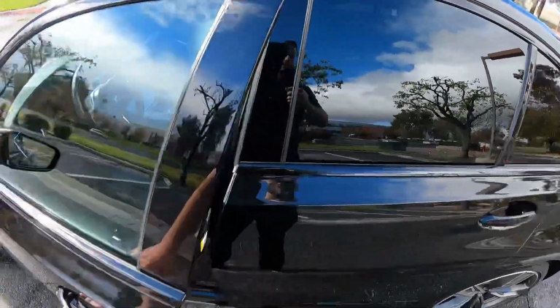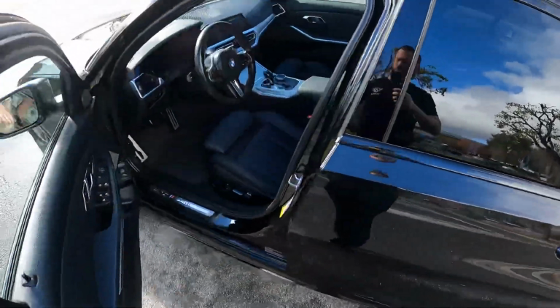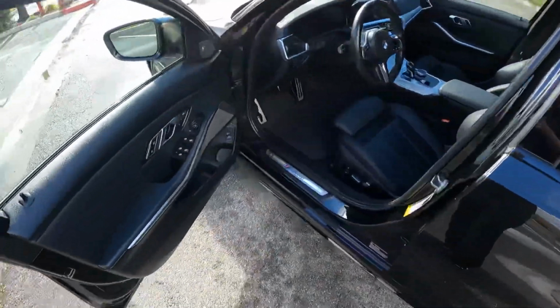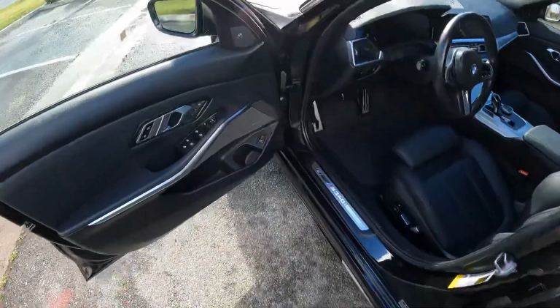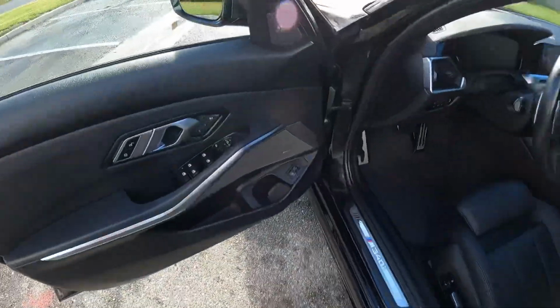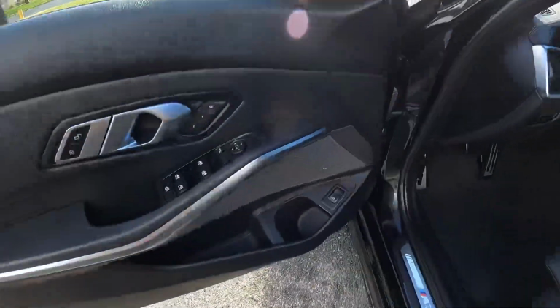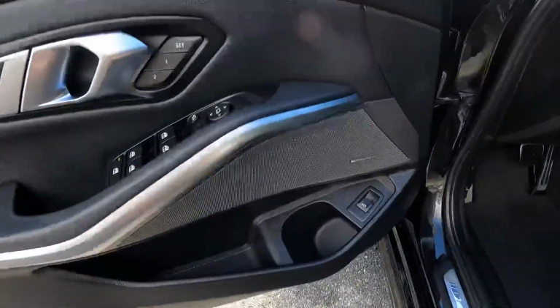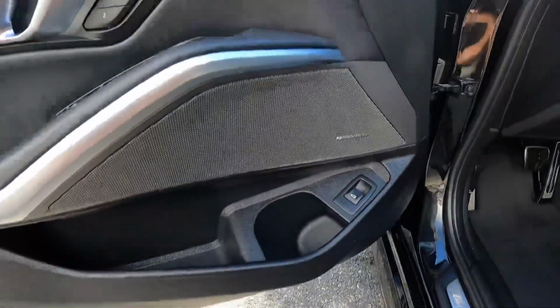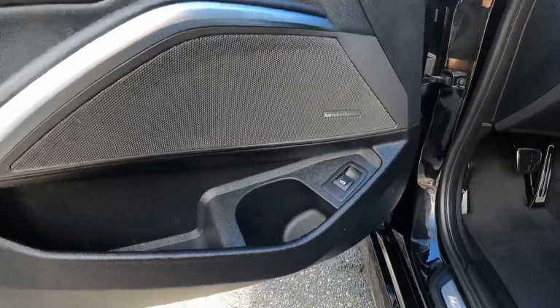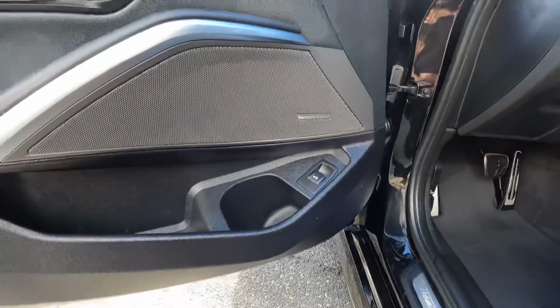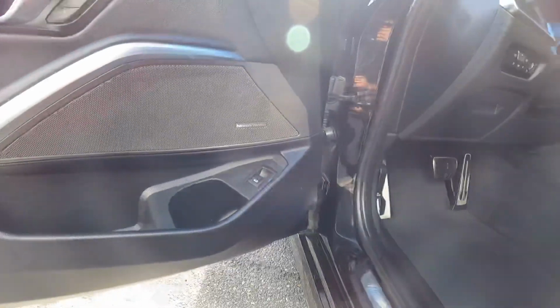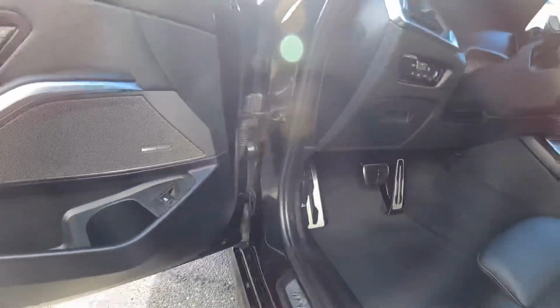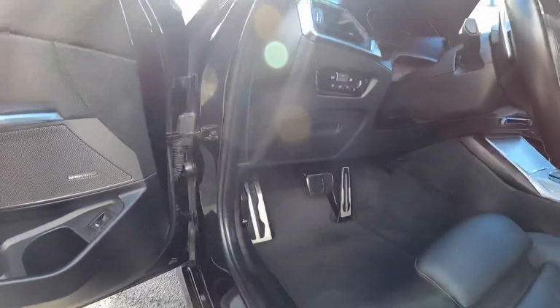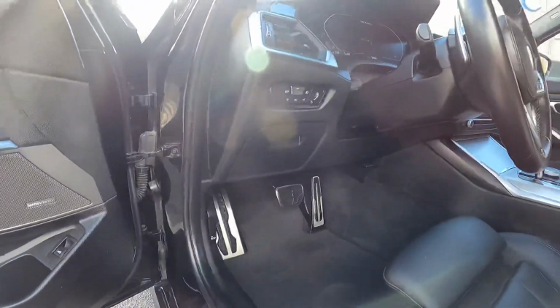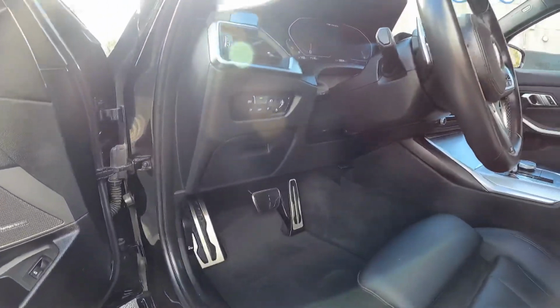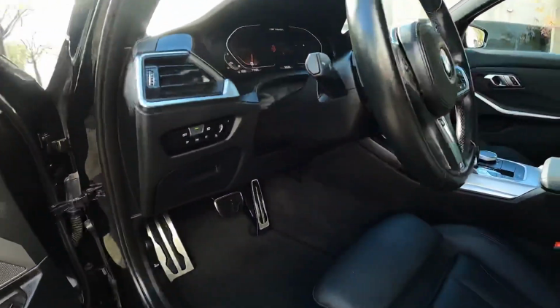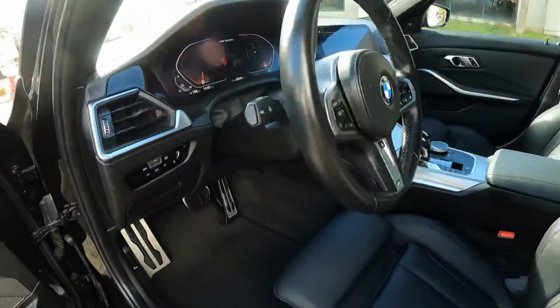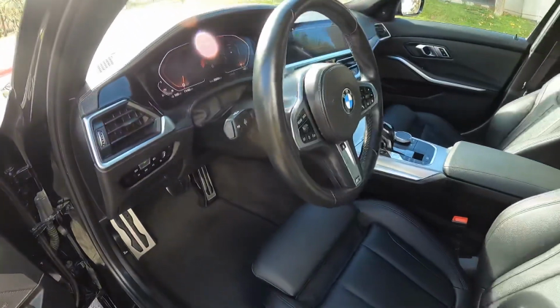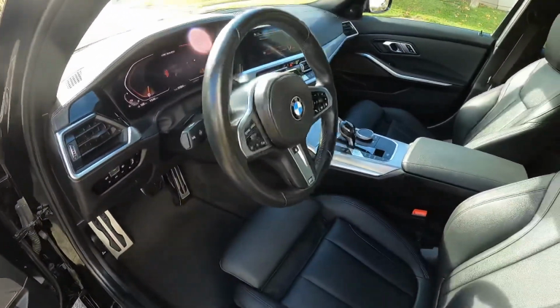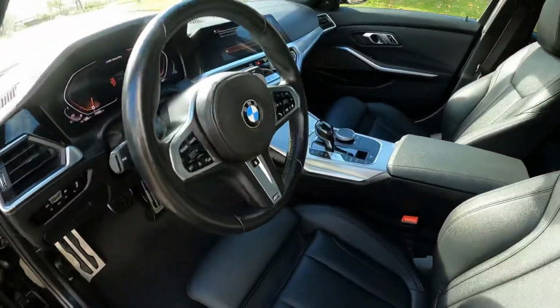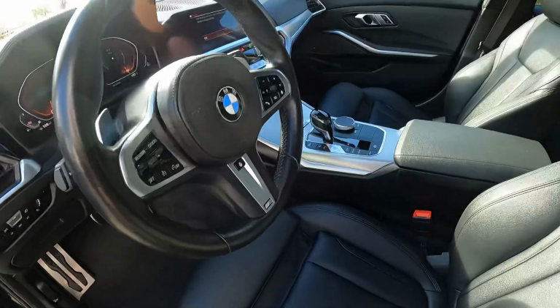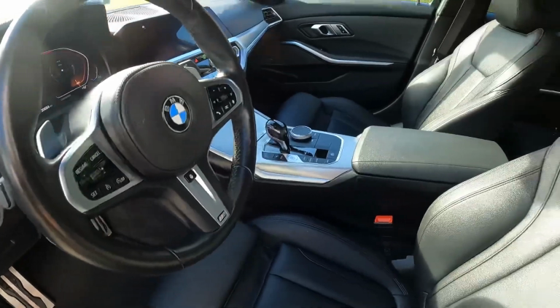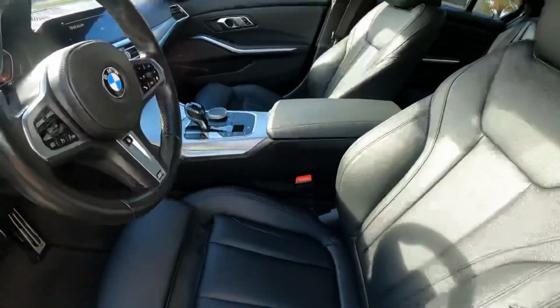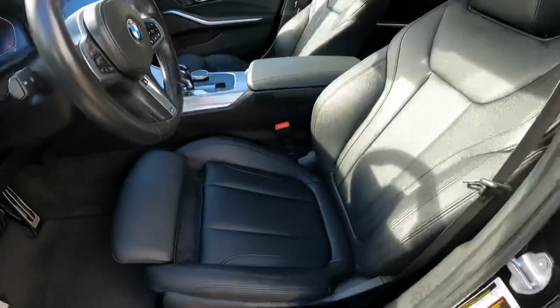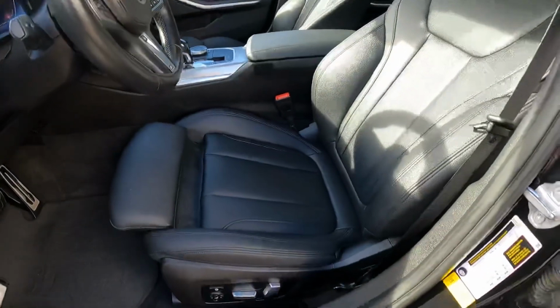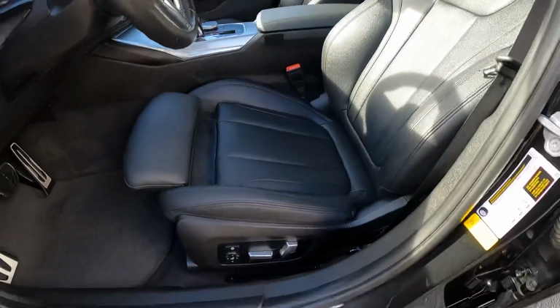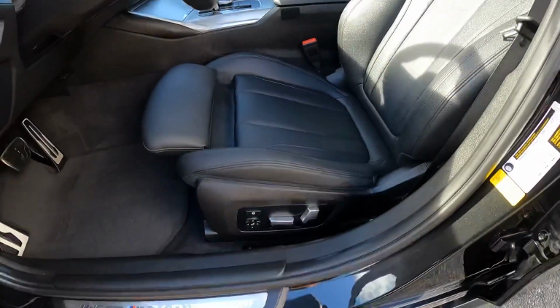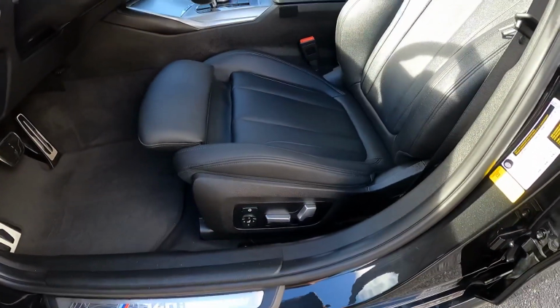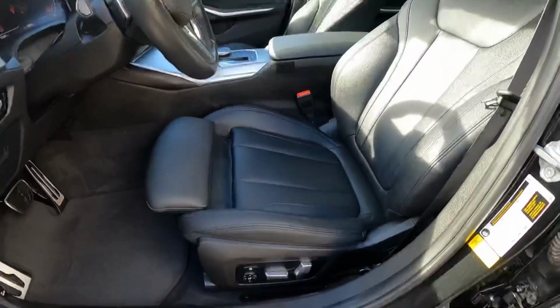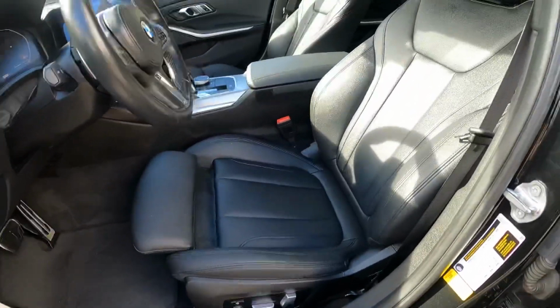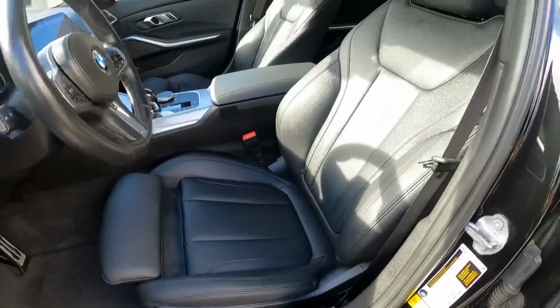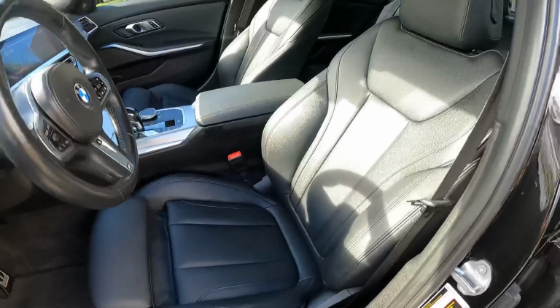It's got the Harman Kardon upgraded sound system, automatic lights, automatic wipers, and it's got the cold weather package — so it's got heated seats and a heated steering wheel.